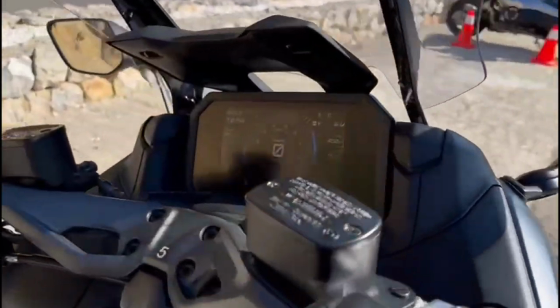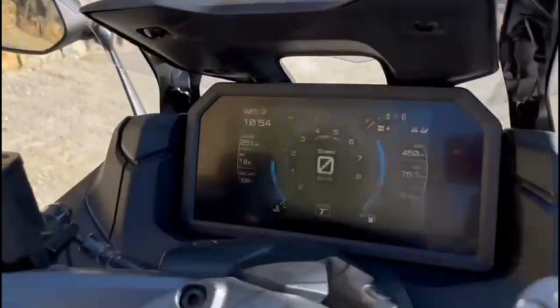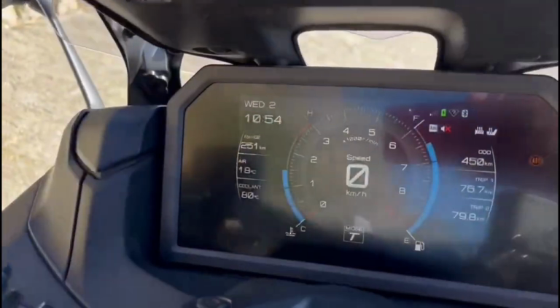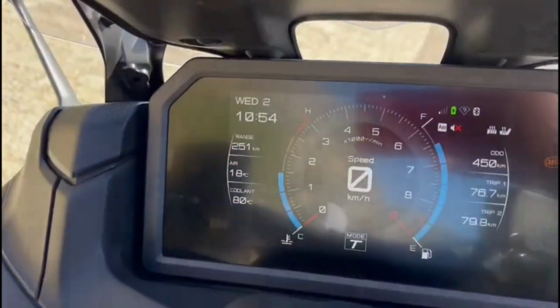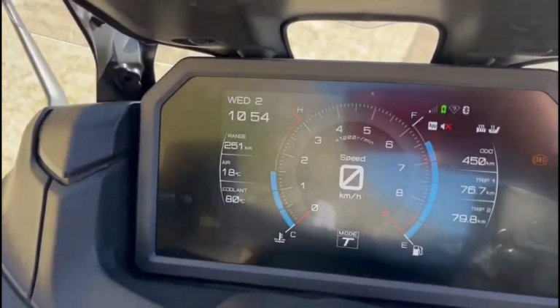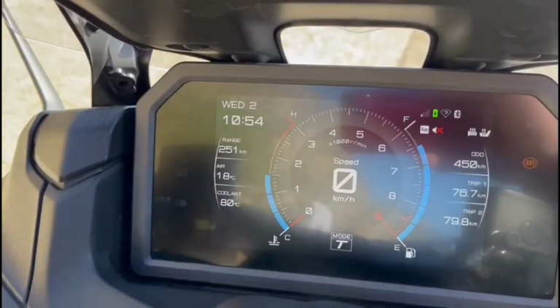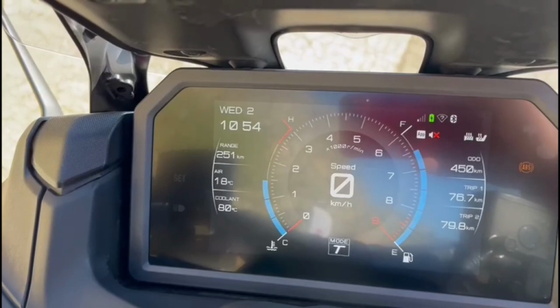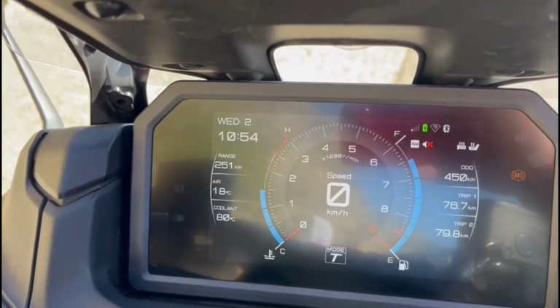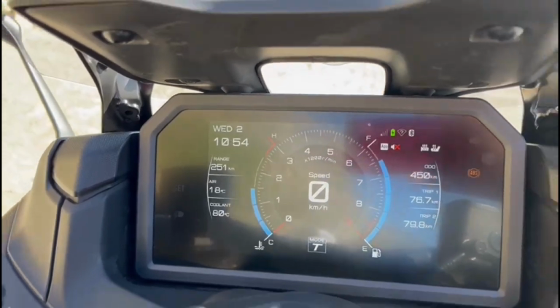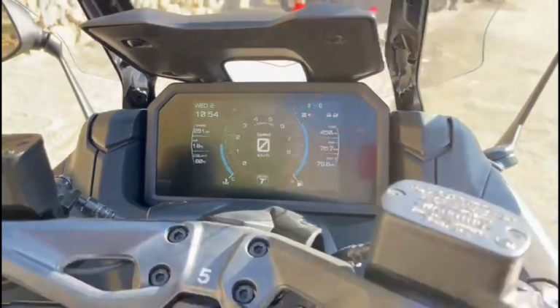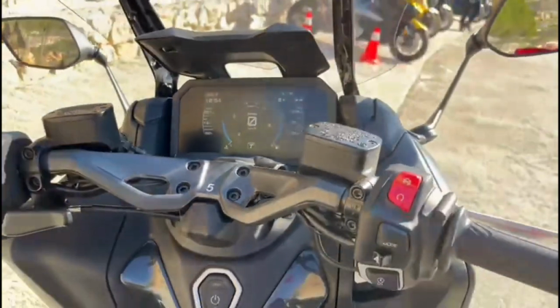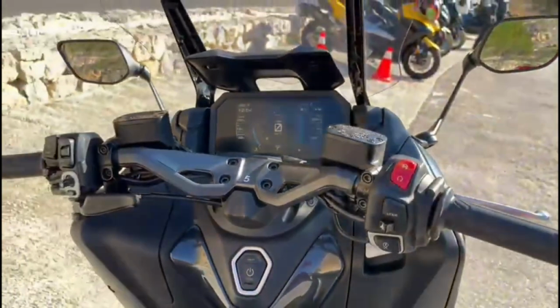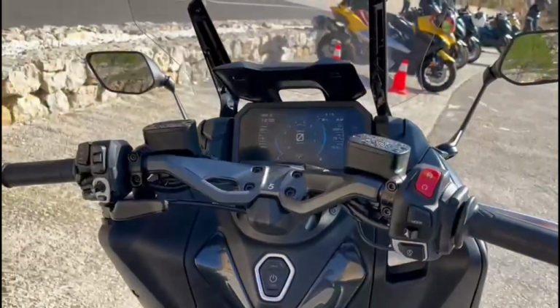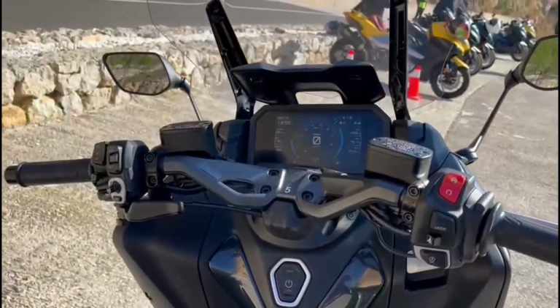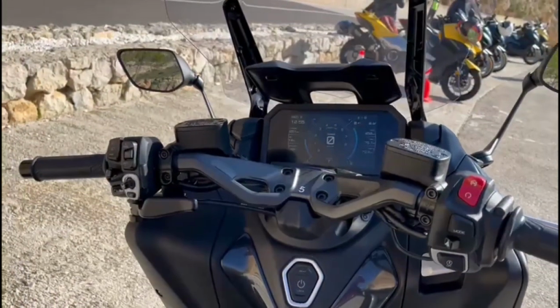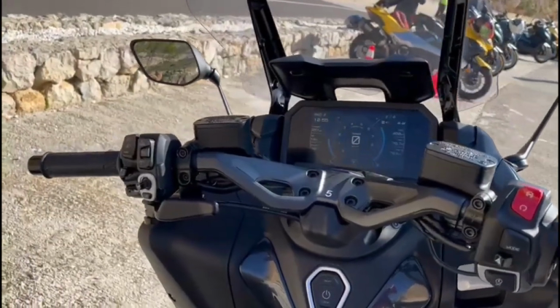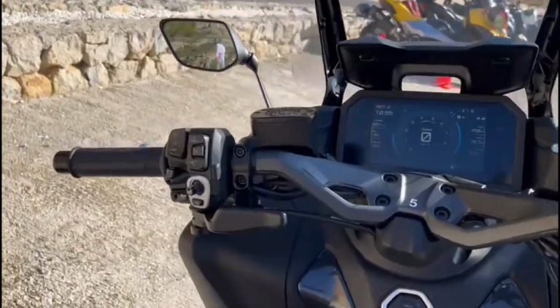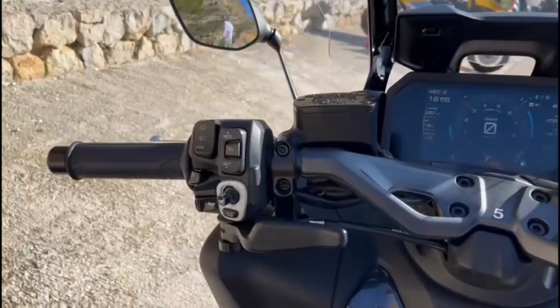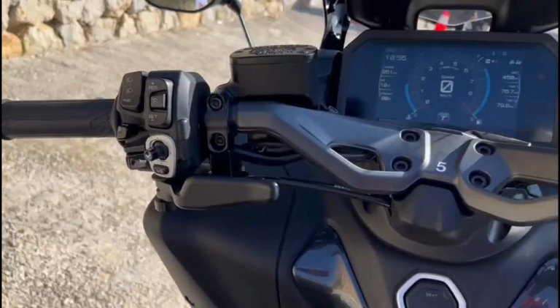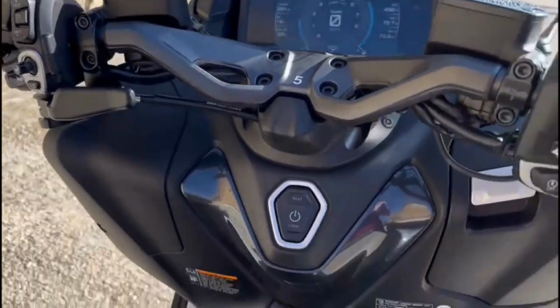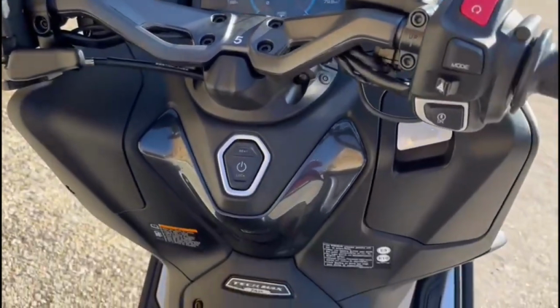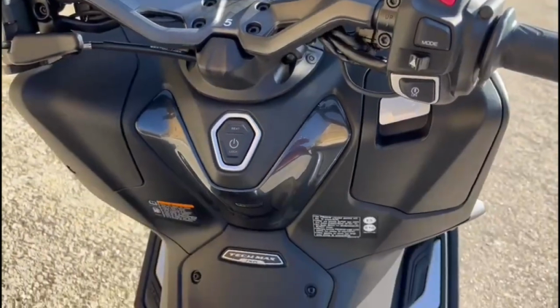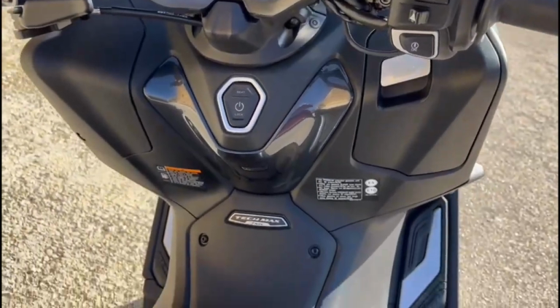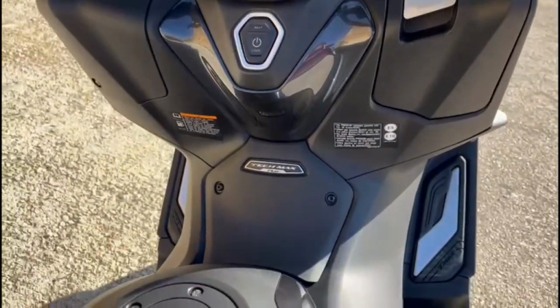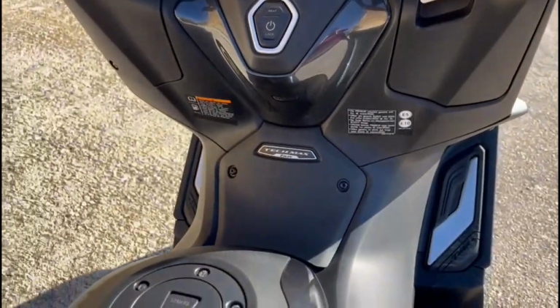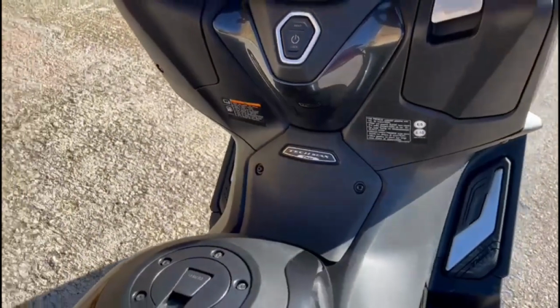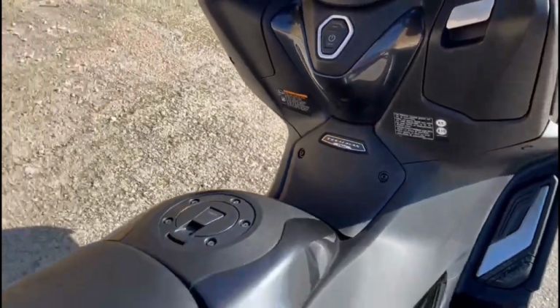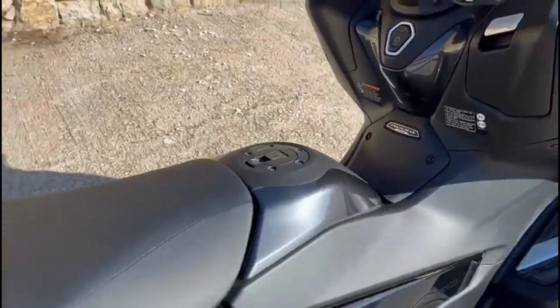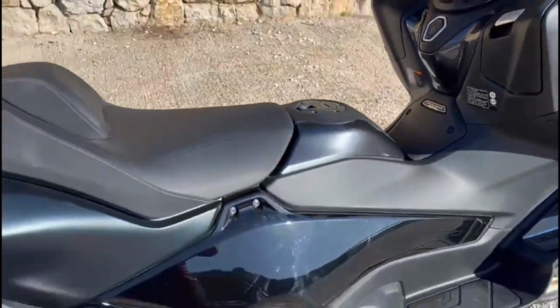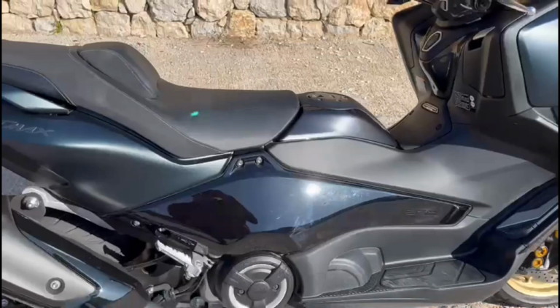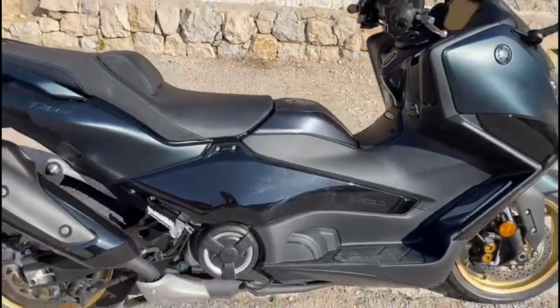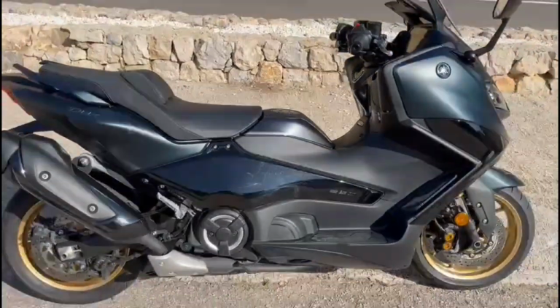There's a huge seven-inch TFT screen, new switchgear, keyless ignition, keyless fuel cap, and enough storage for a full-face helmet under the seat.